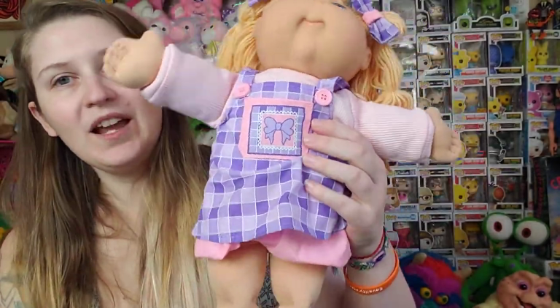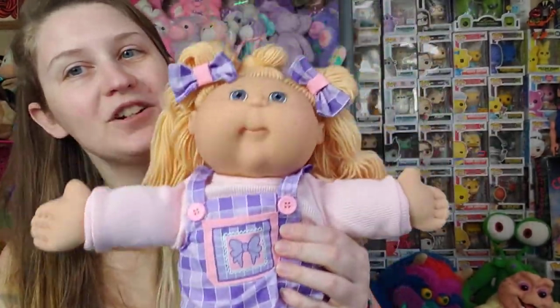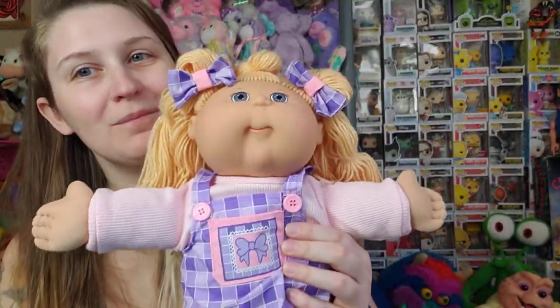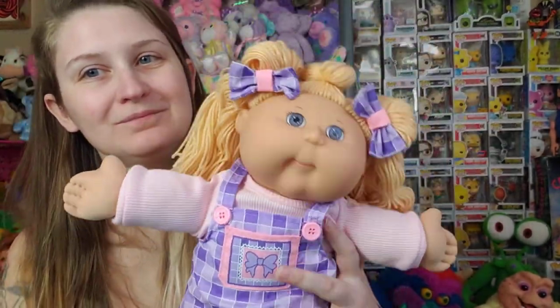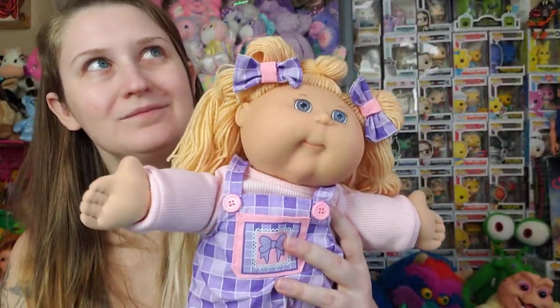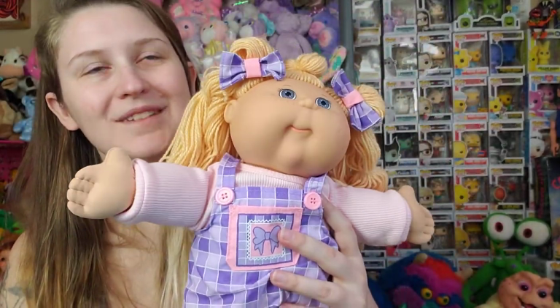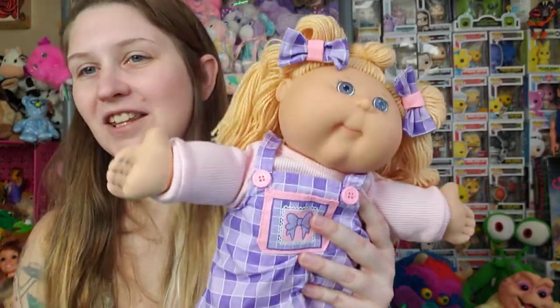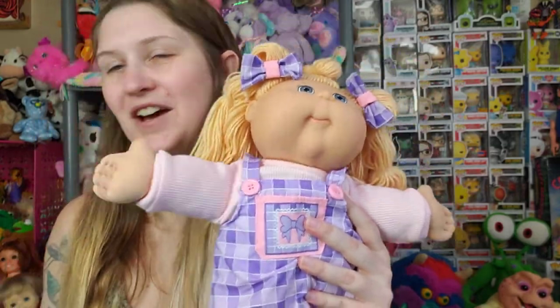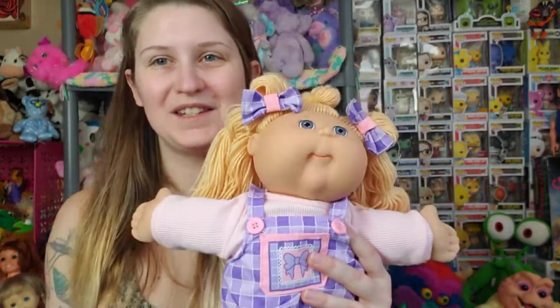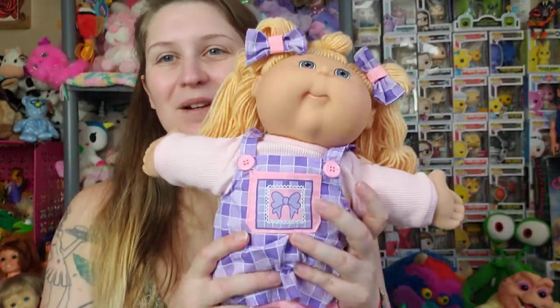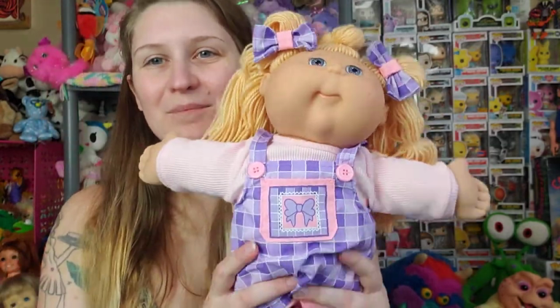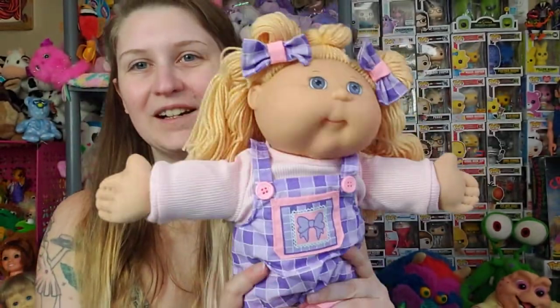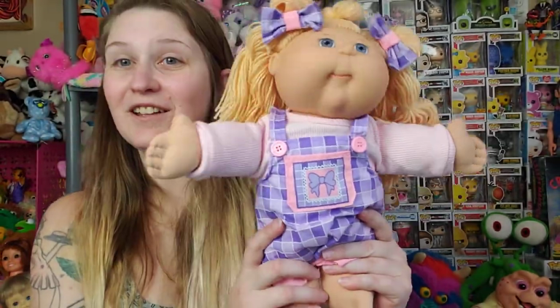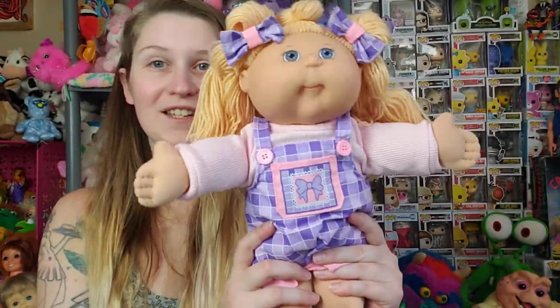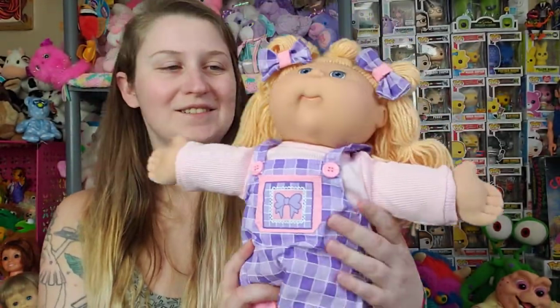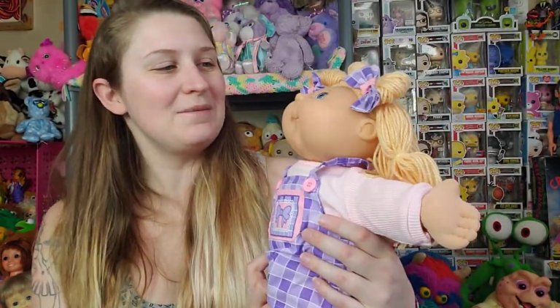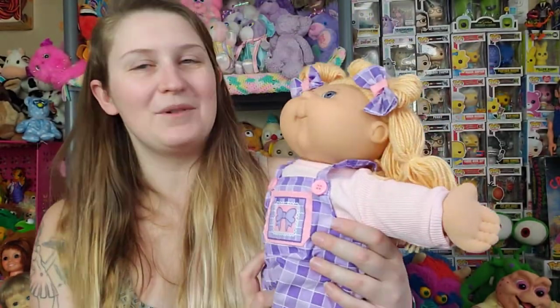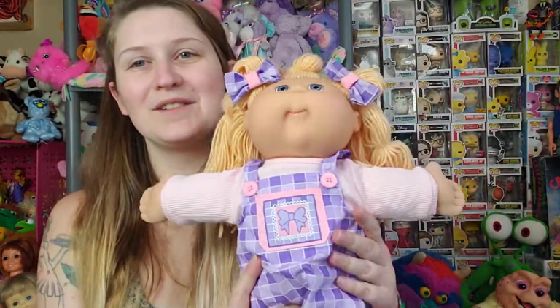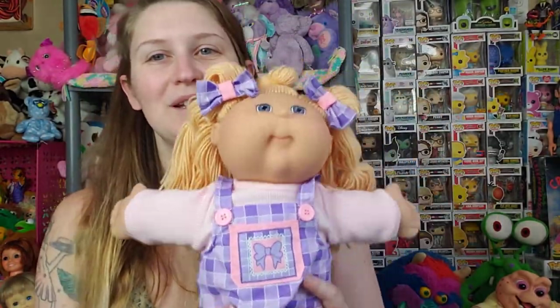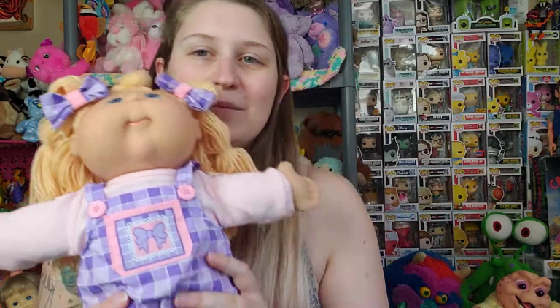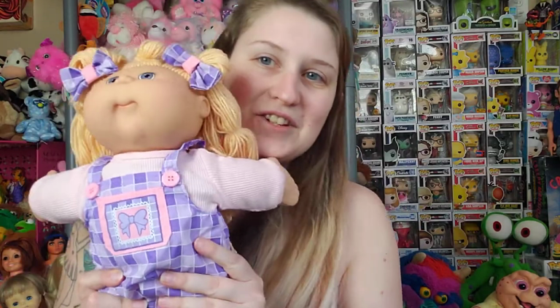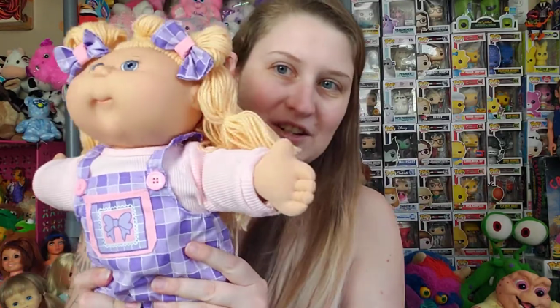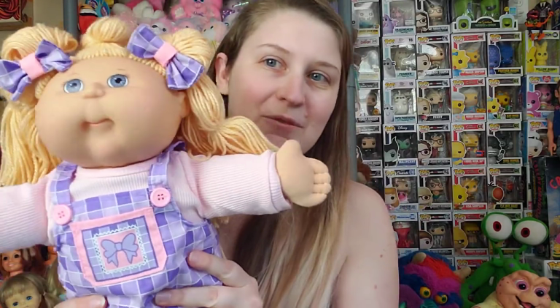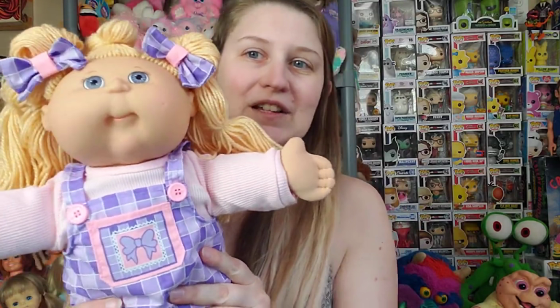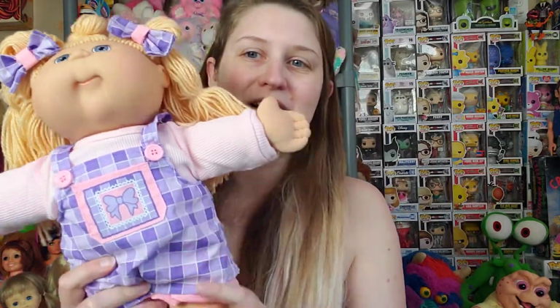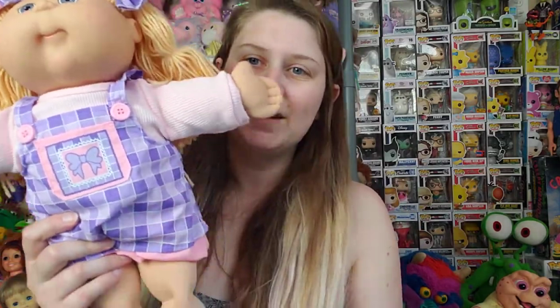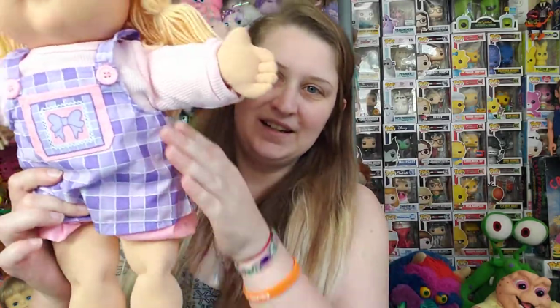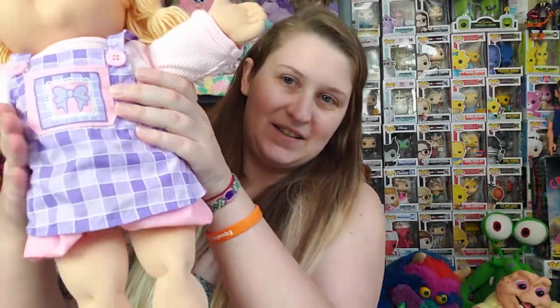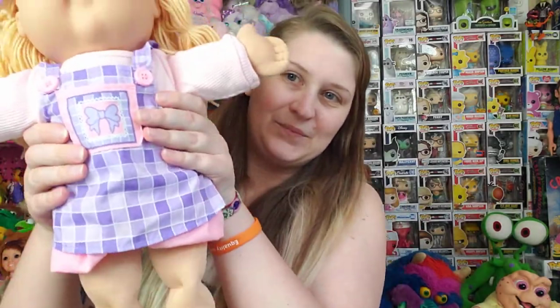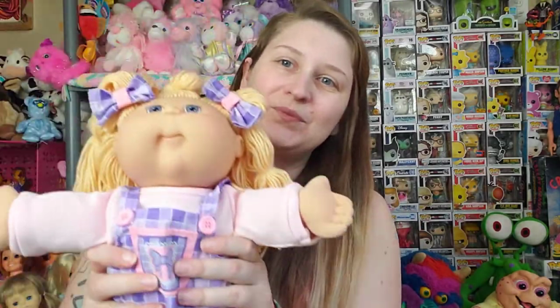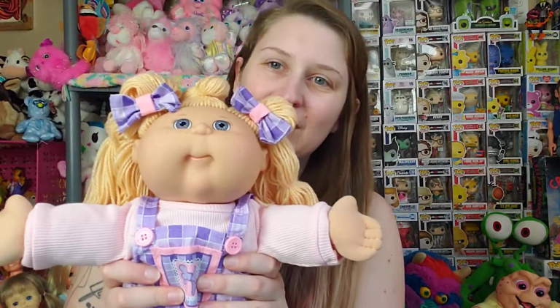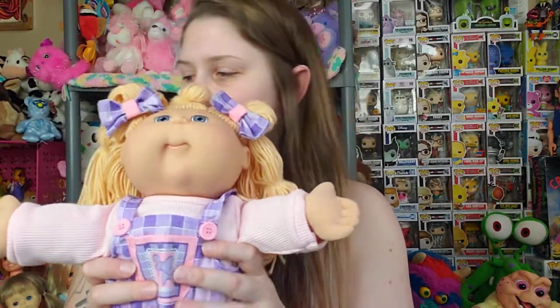I named her Jellybean — the other one's name is Gumdrop, sorry. I have a lot of these and I get mixed up on the names a little bit. But this is Jellybean. She came right around Easter time.